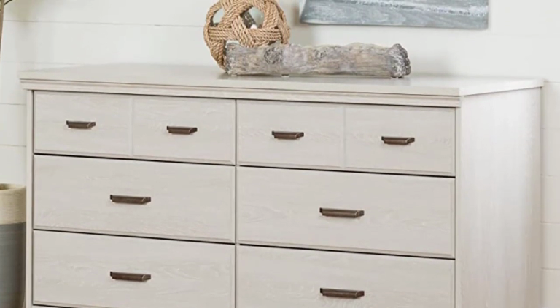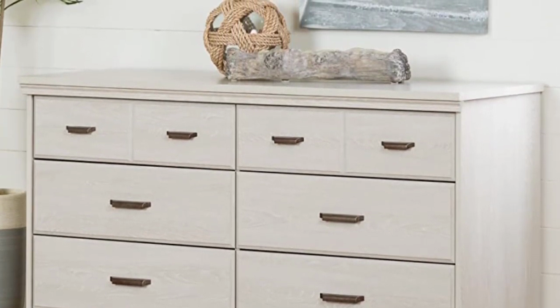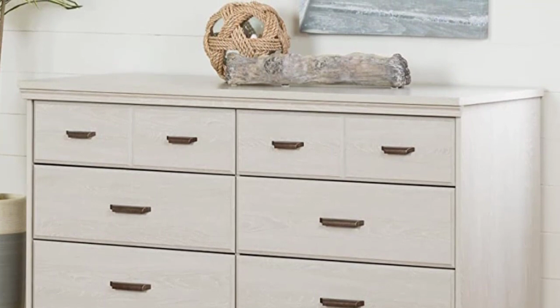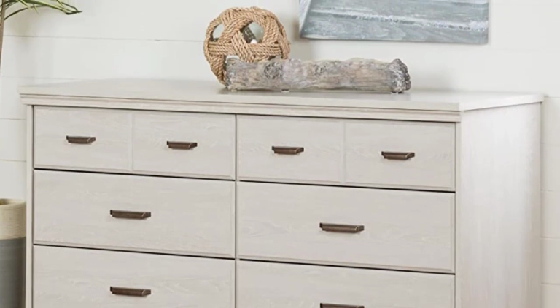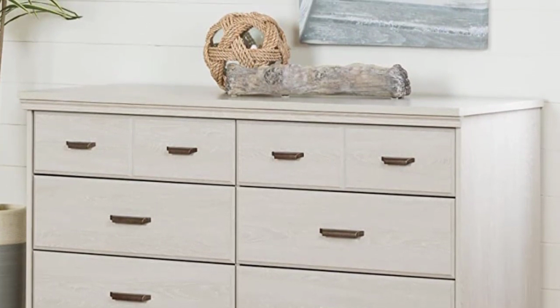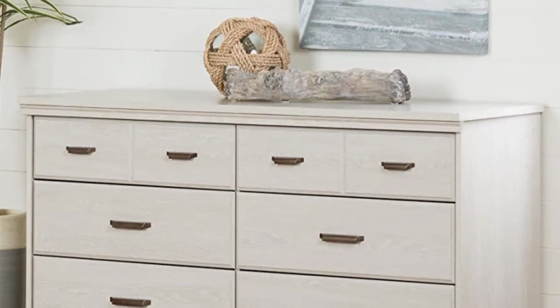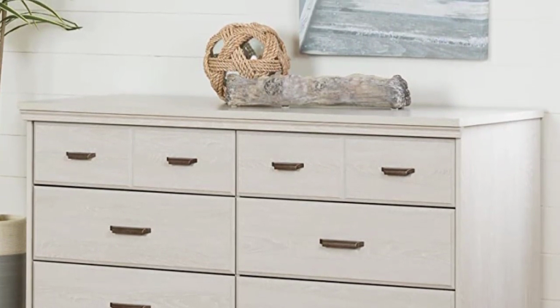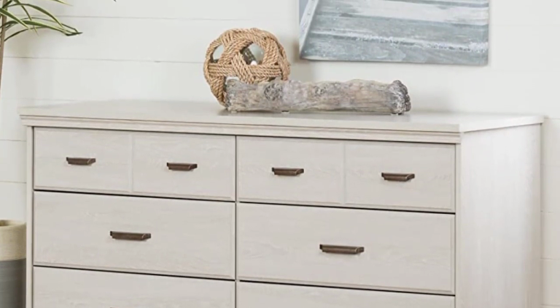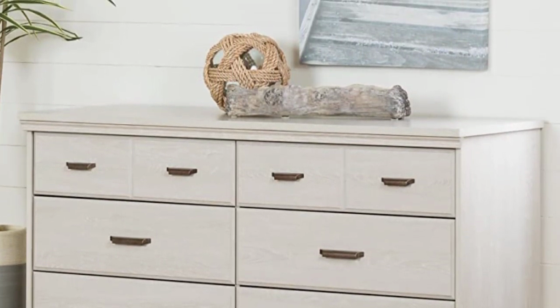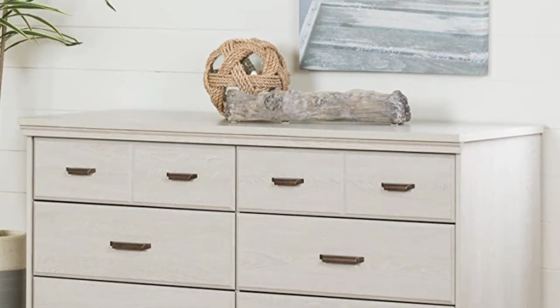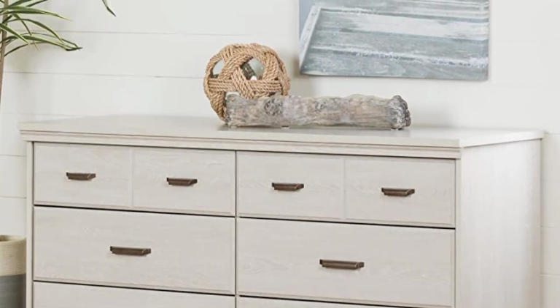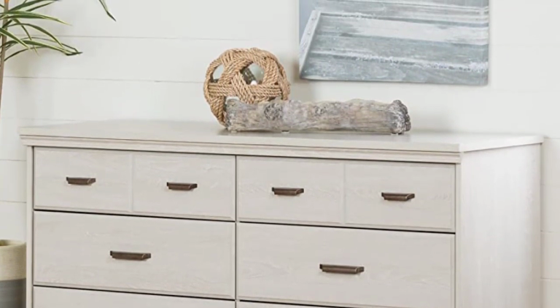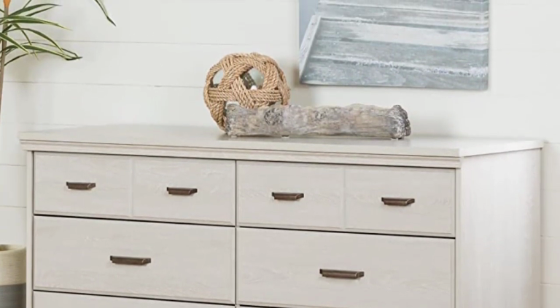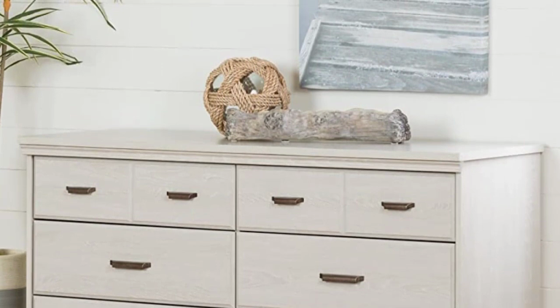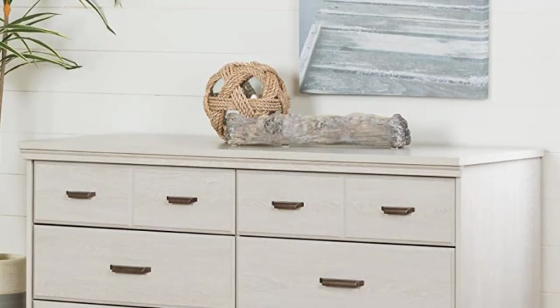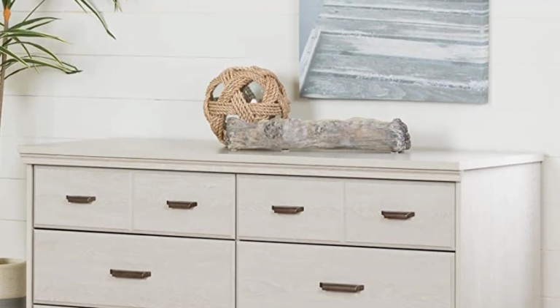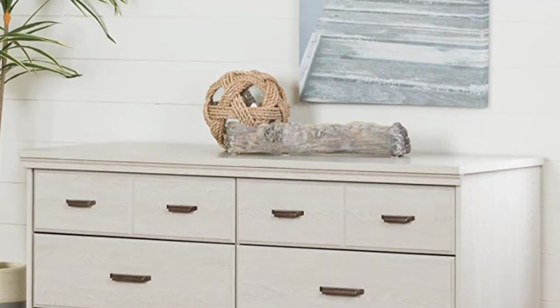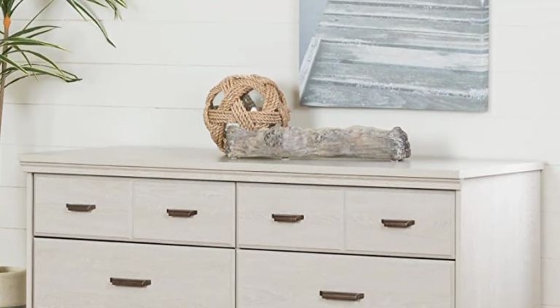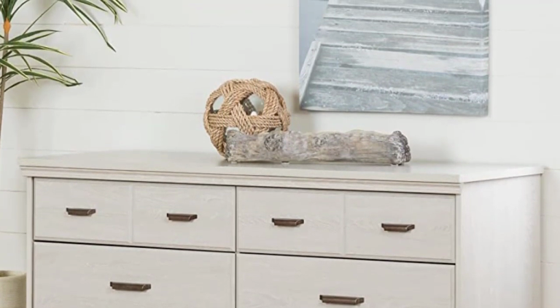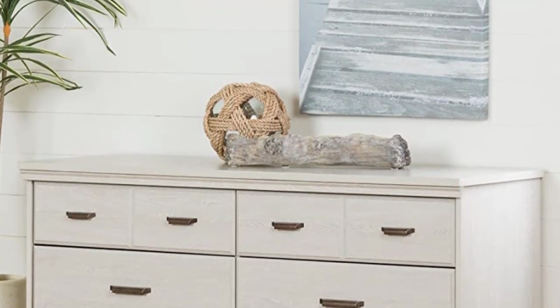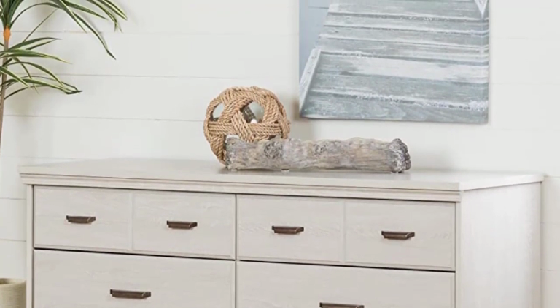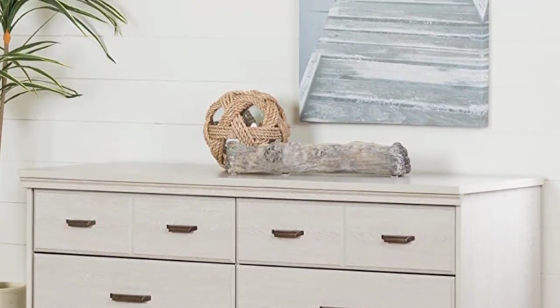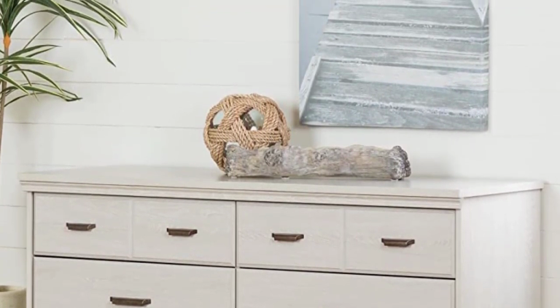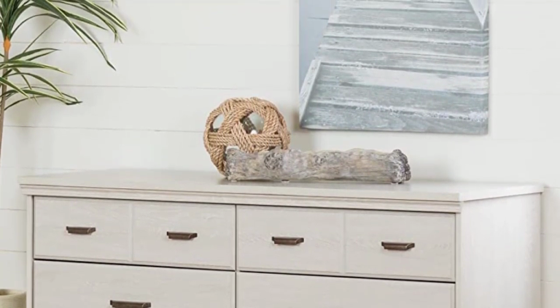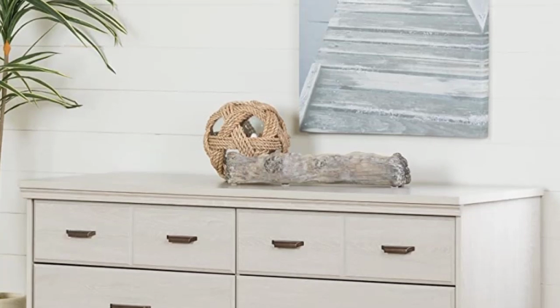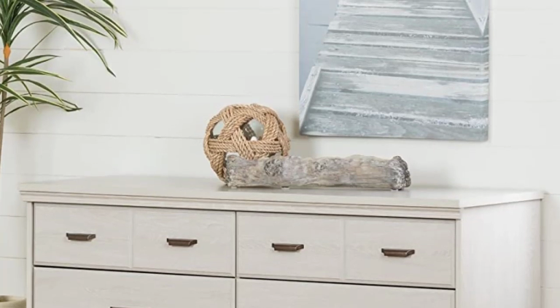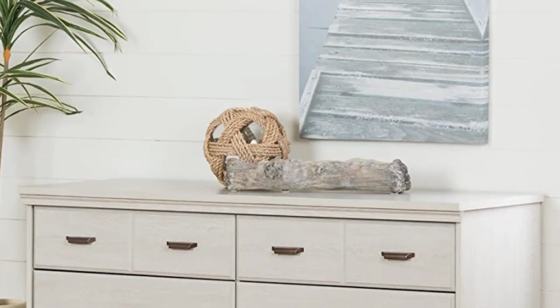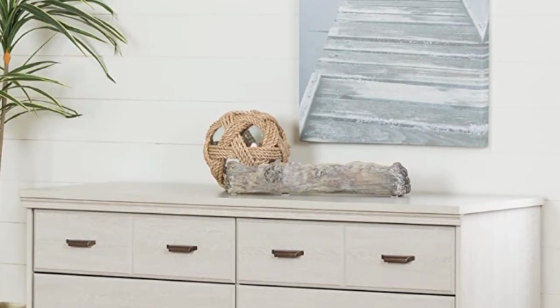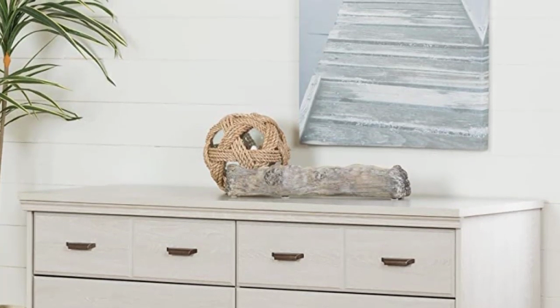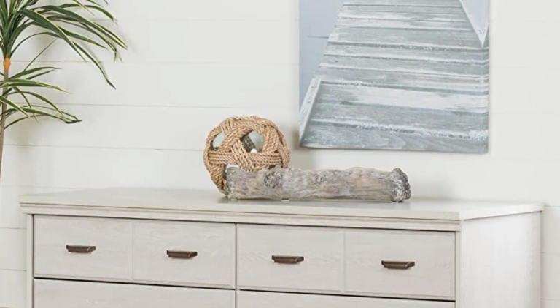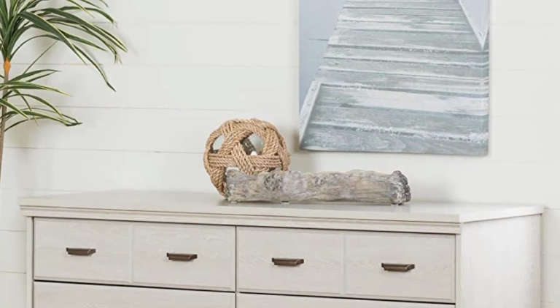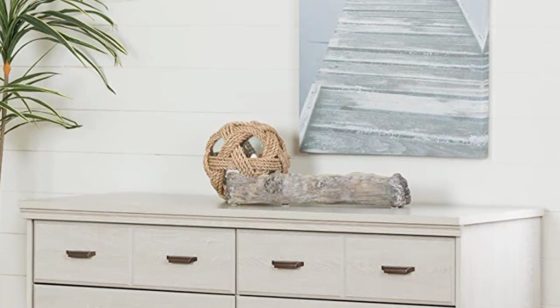Moreover, this dresser drawer comes with an 8-drawer facility which provides vast space. You can keep your clothes, watch, remote, file, and other important elements inside the cabinet without debris, damage, and other problems.